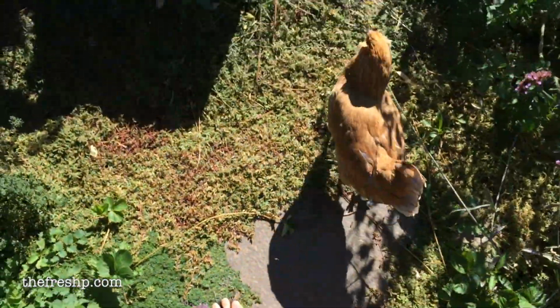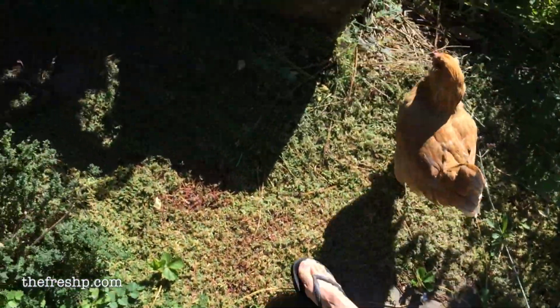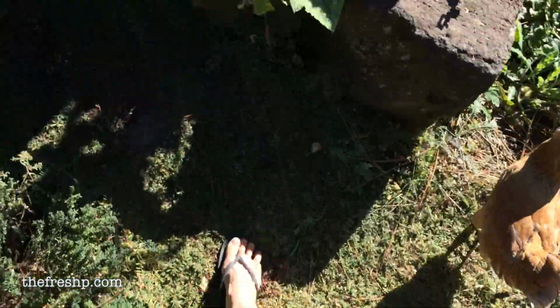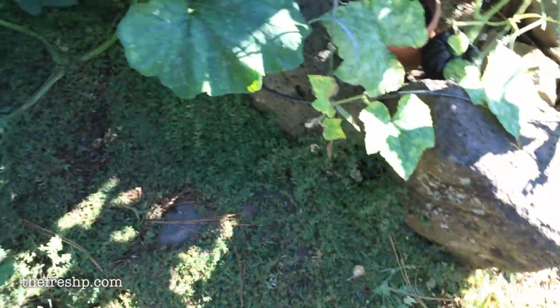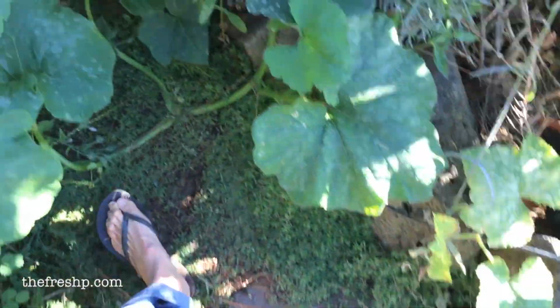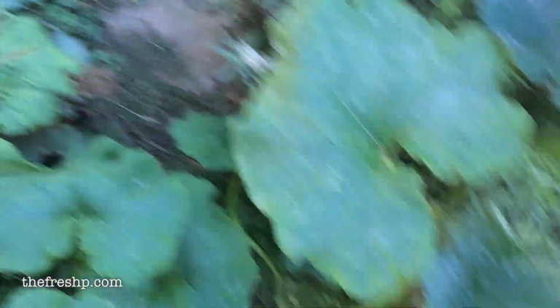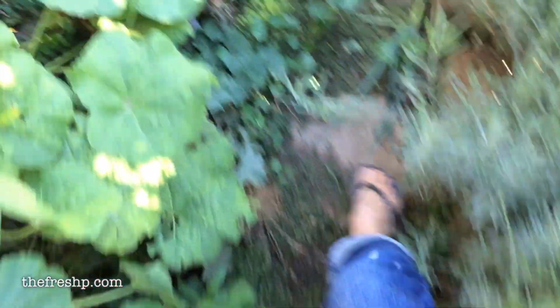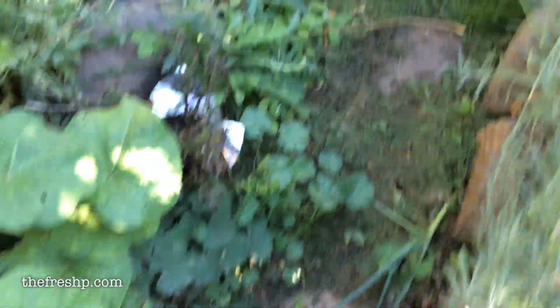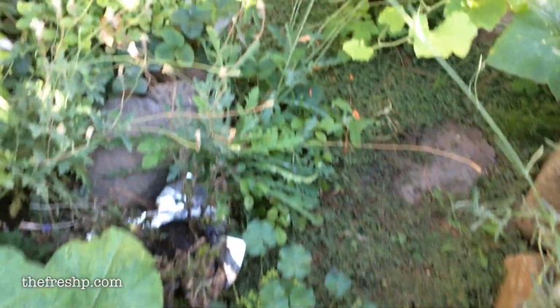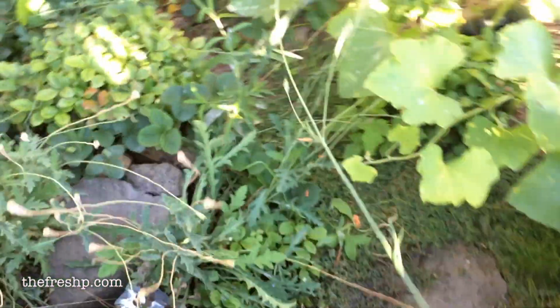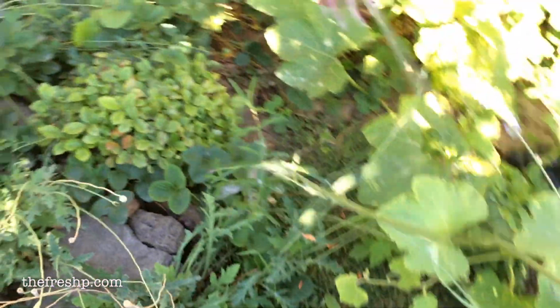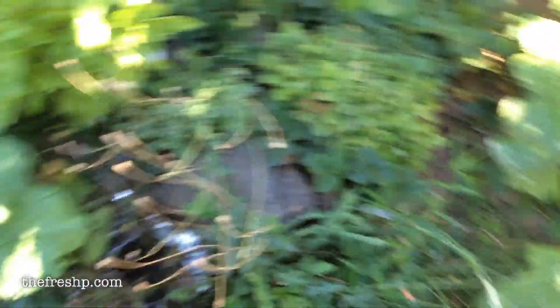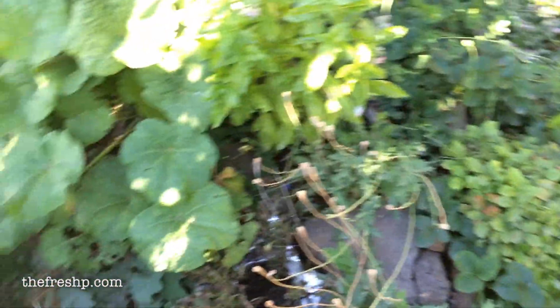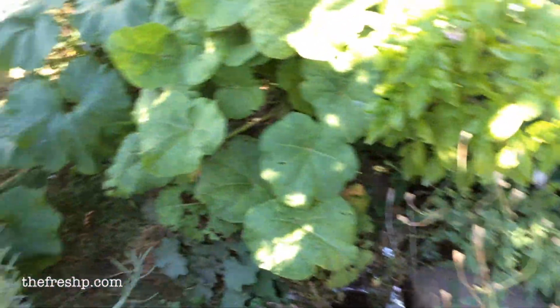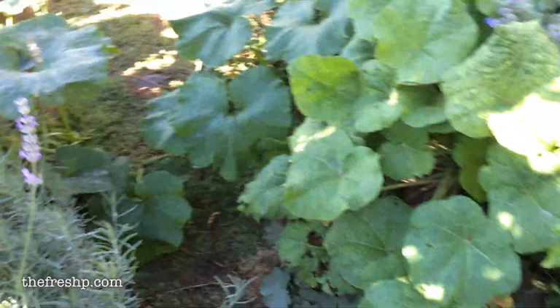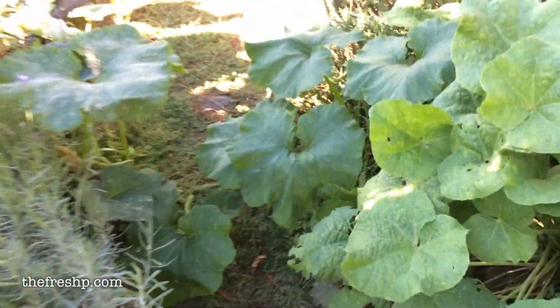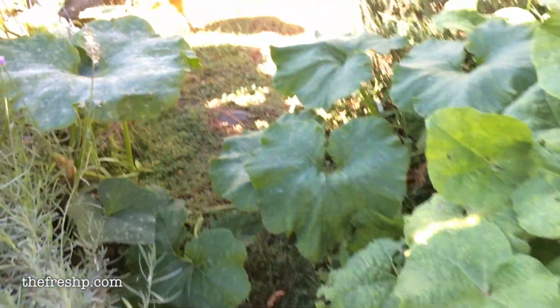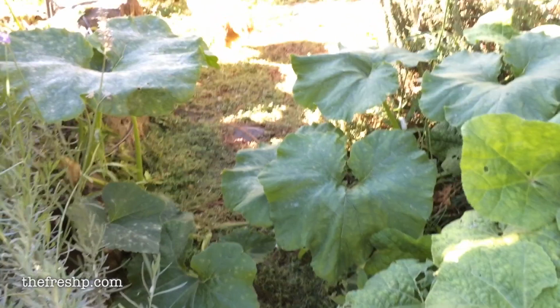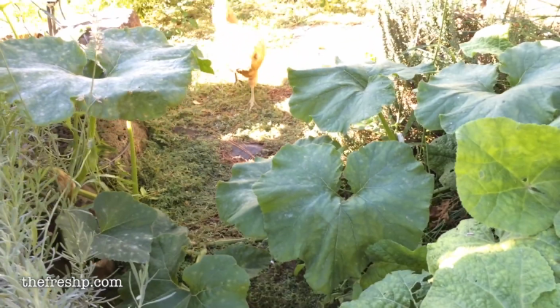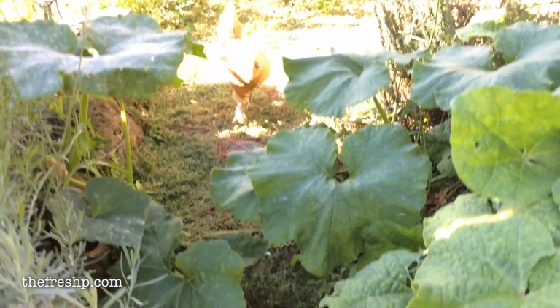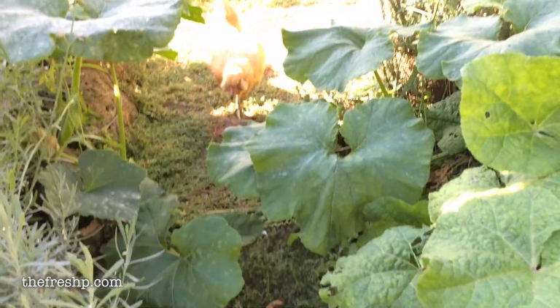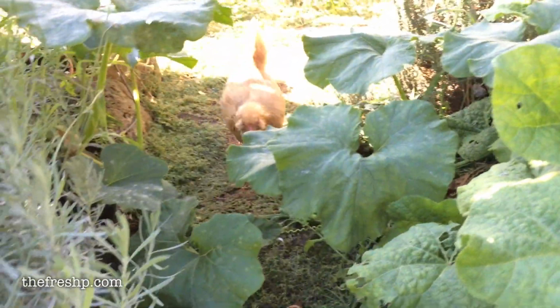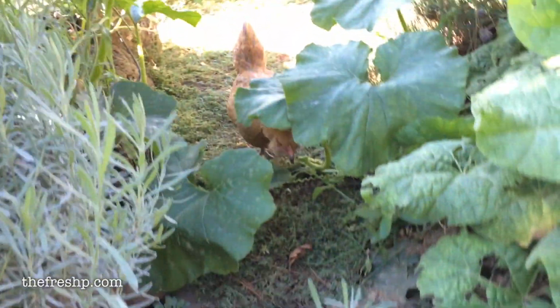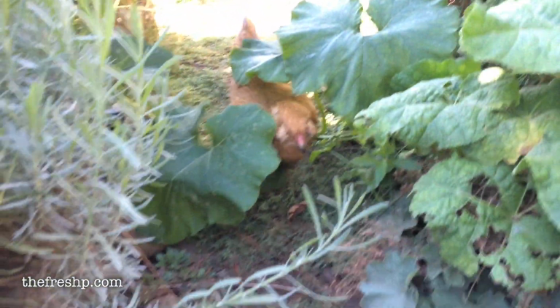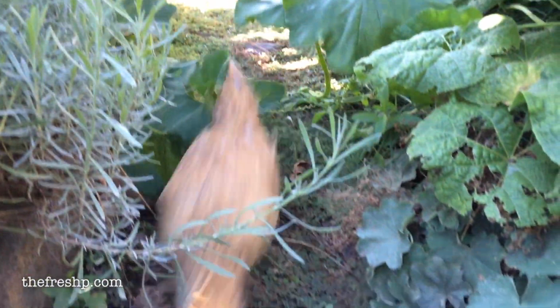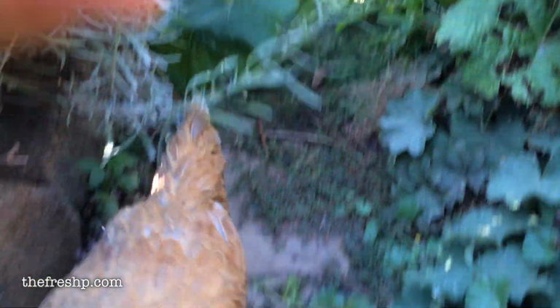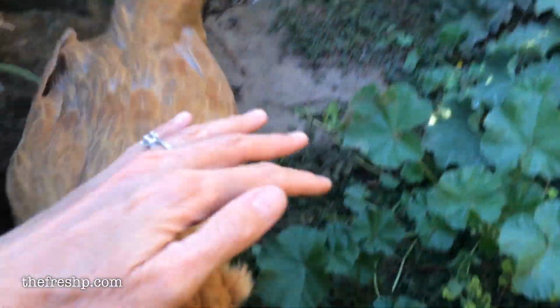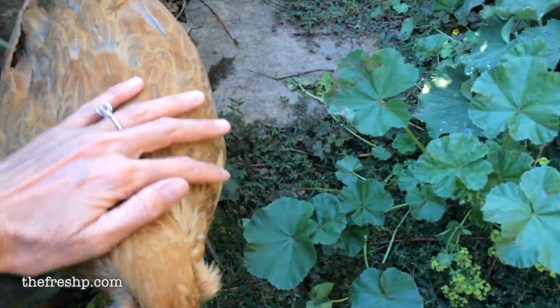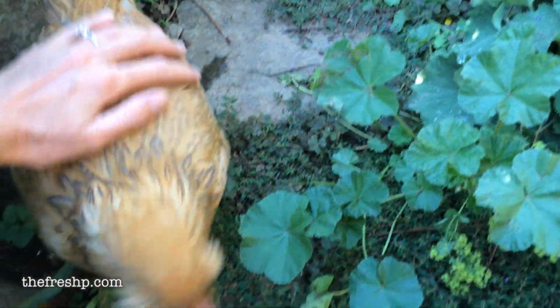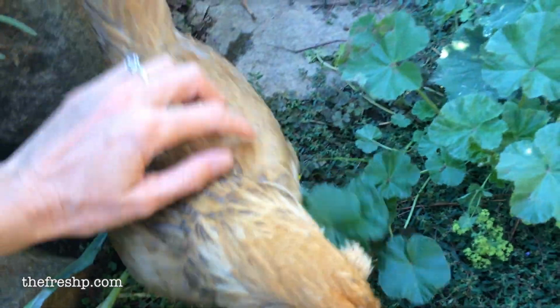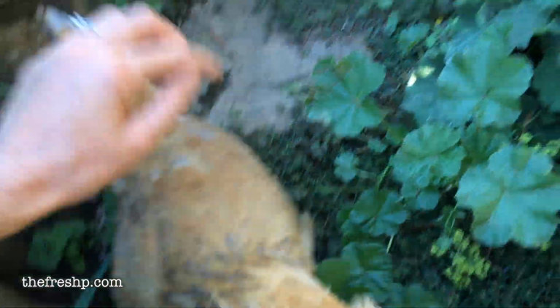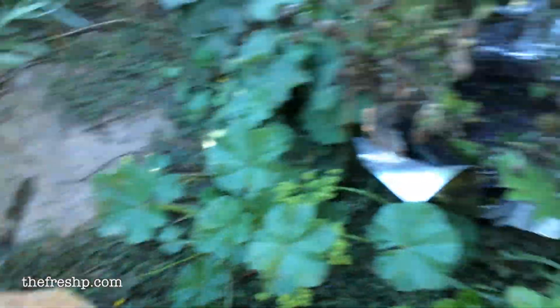Come on, Turbs. This way. Turbs! Come here, bud! Come here, Turbs! Yeah! Good girl! You are!